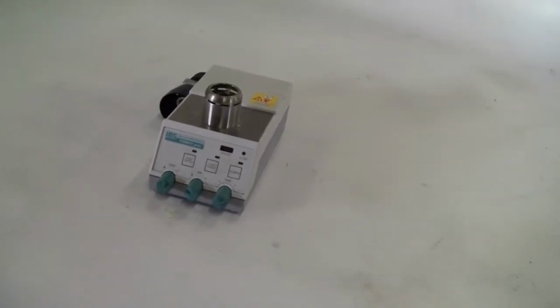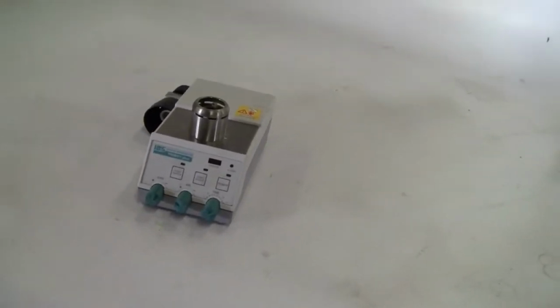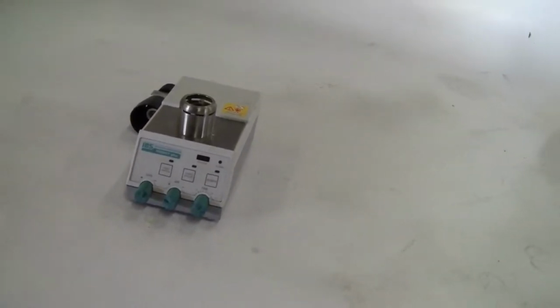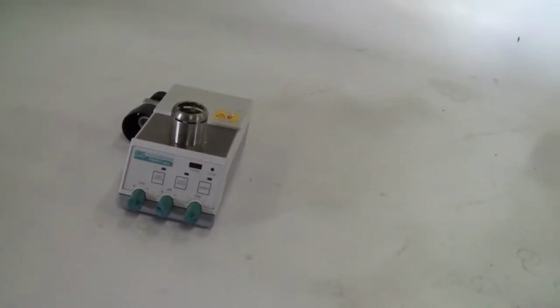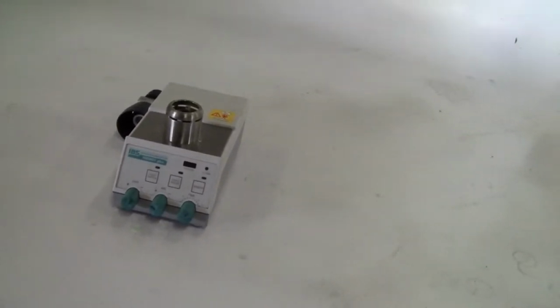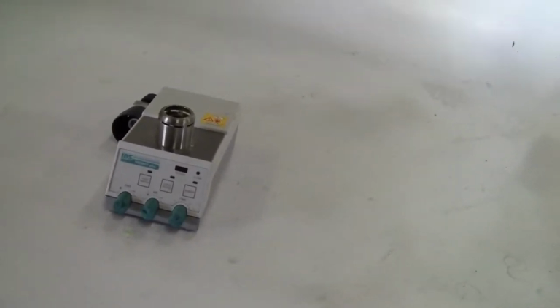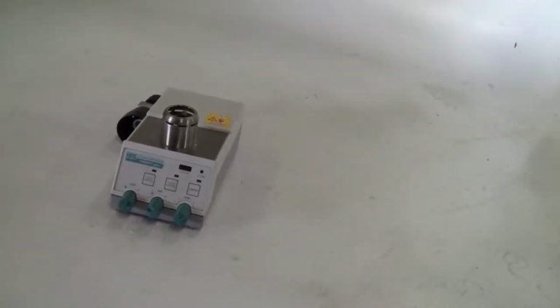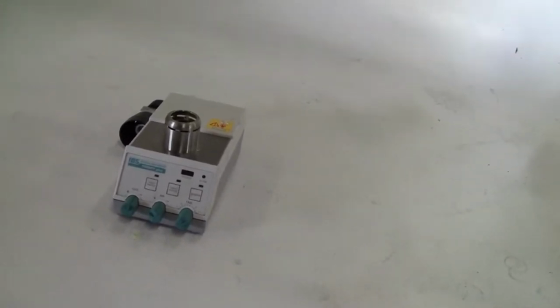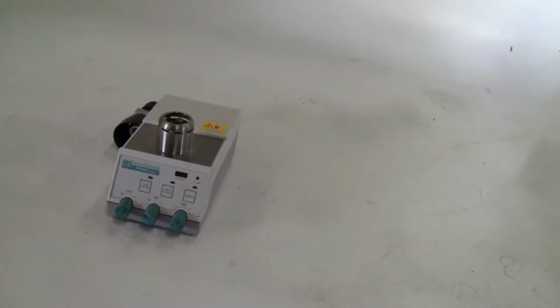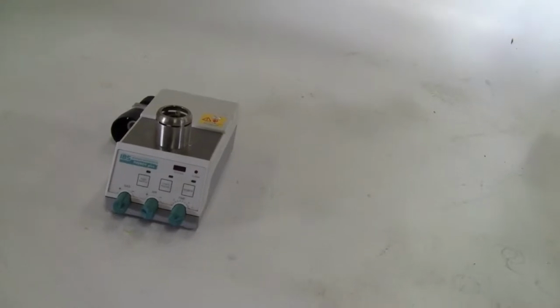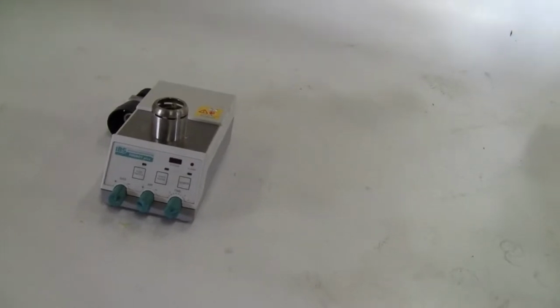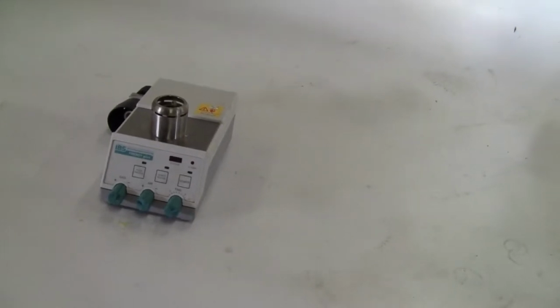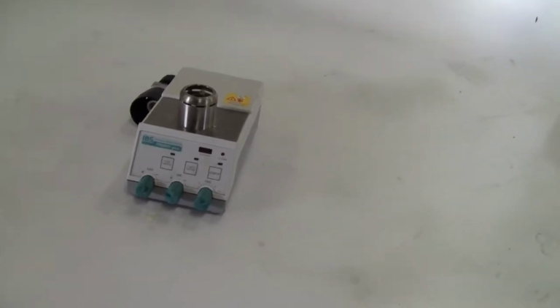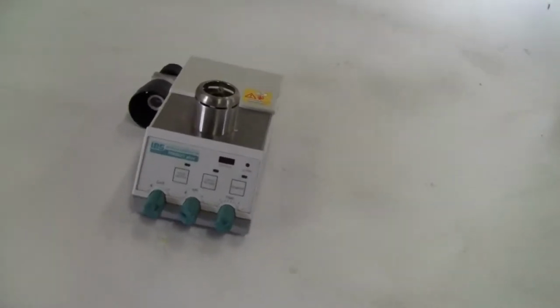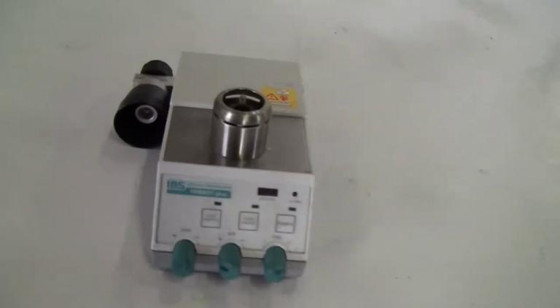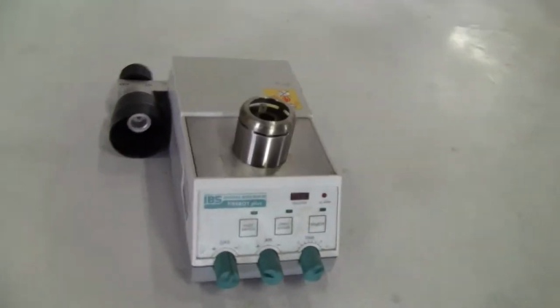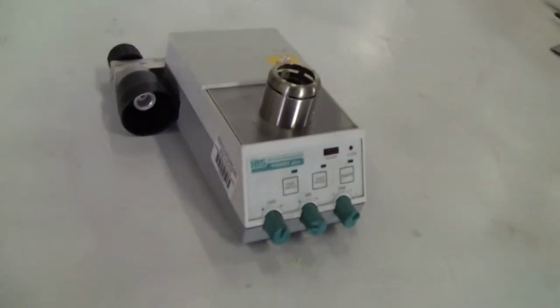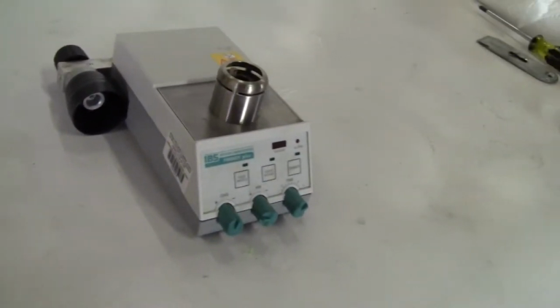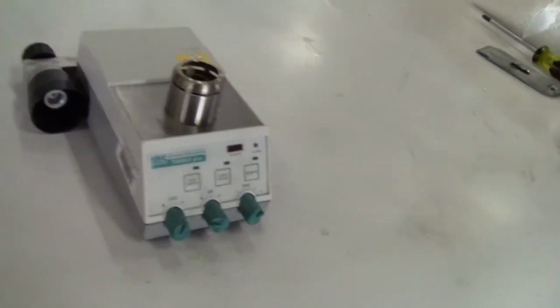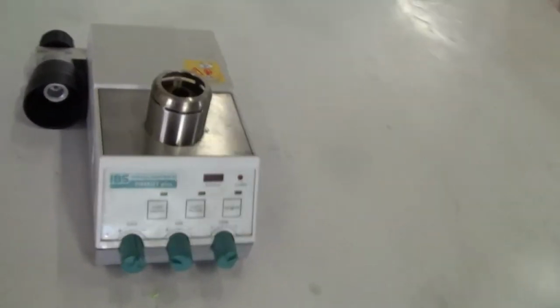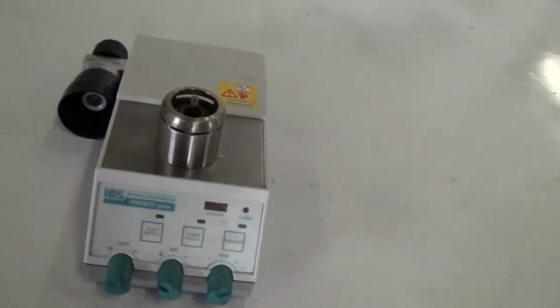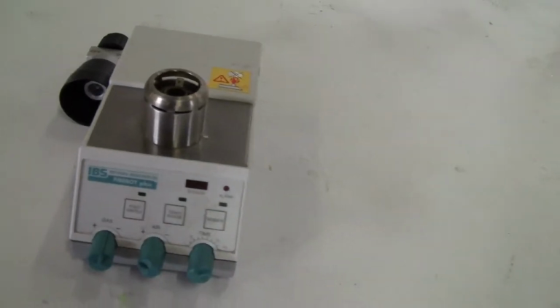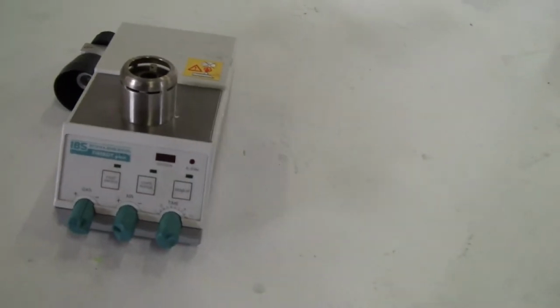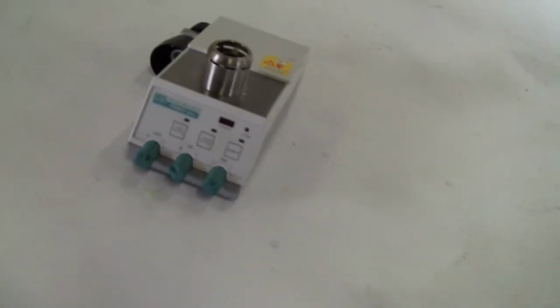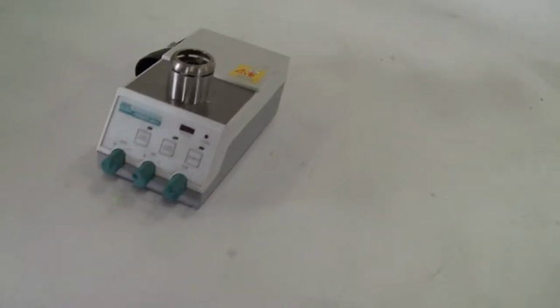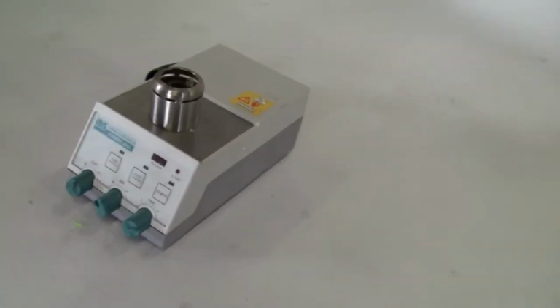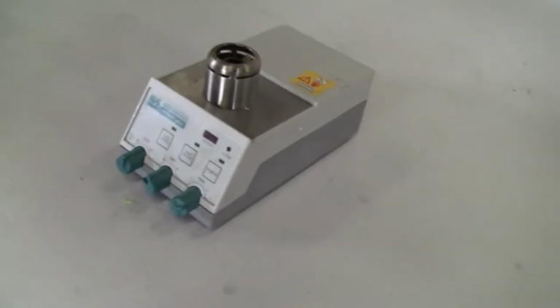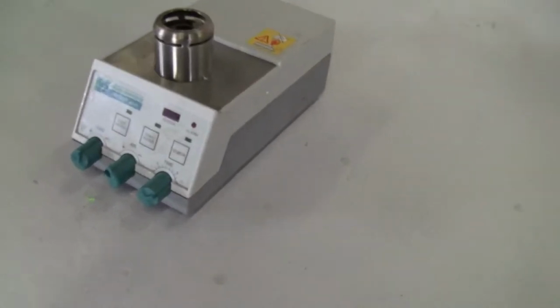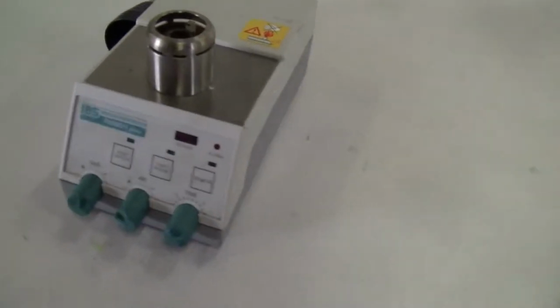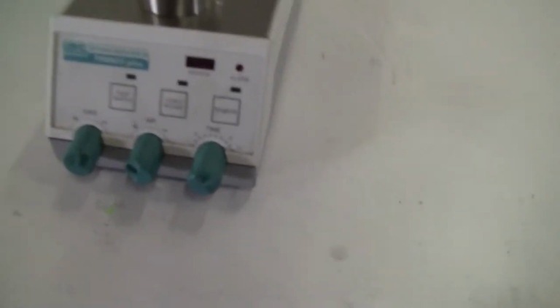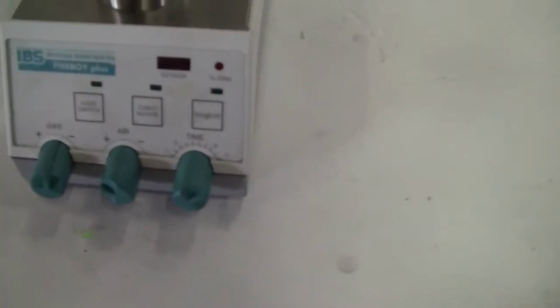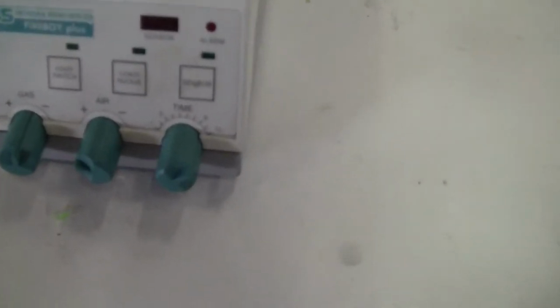Hi, this is Jim from High Tech Trader. We're looking at the Fireboy Plus for Integra Biosciences. It's a Bunsen burner. We don't have any gas here, so we can't hook it up and run it for you, but I'll show you some of the features.